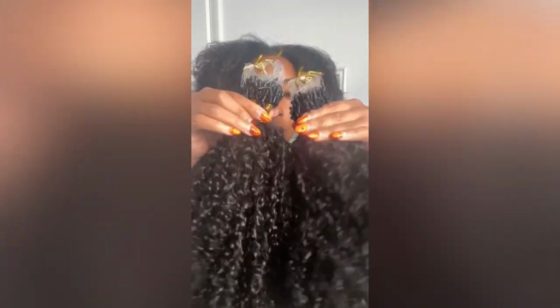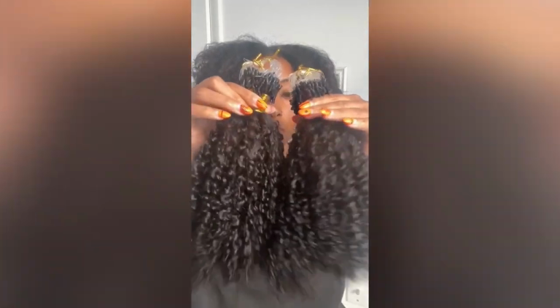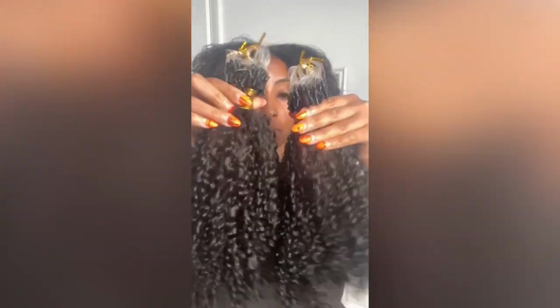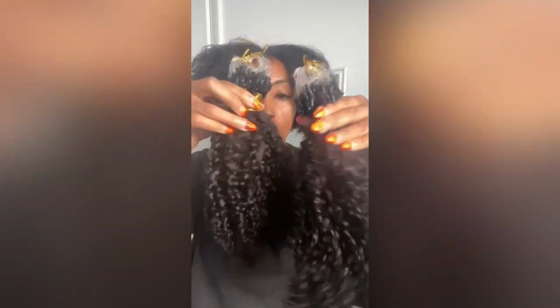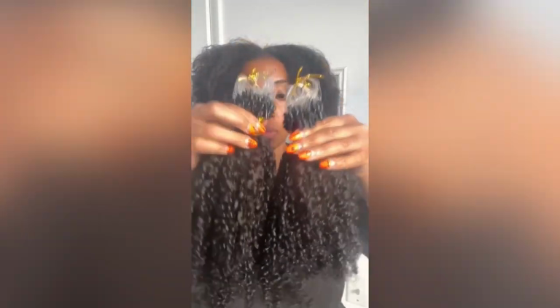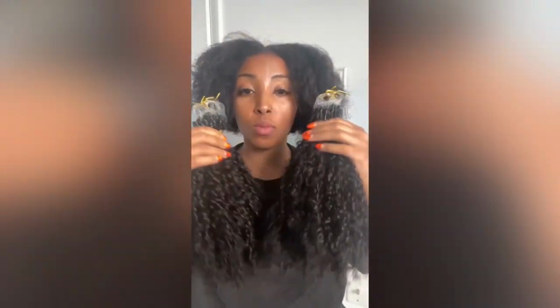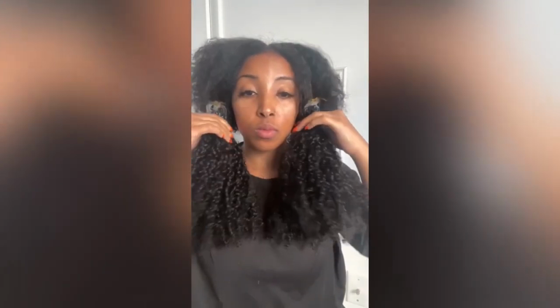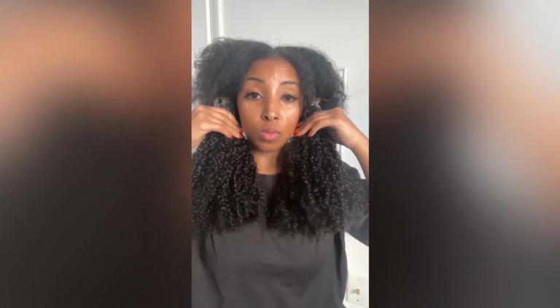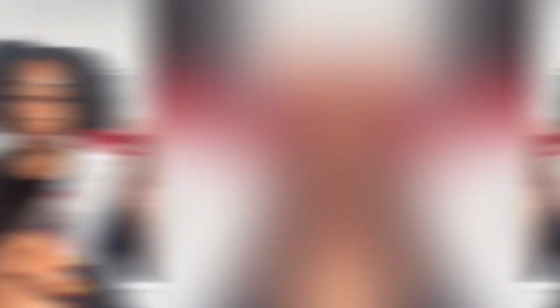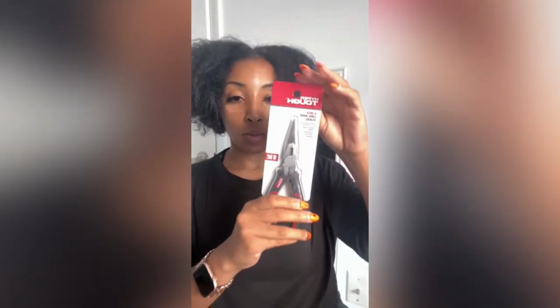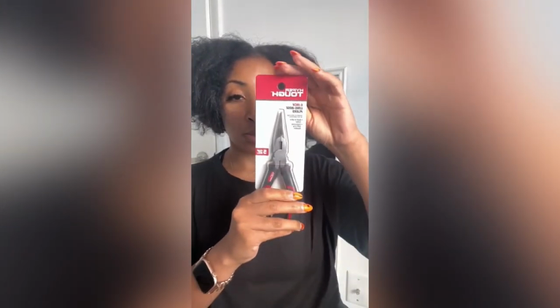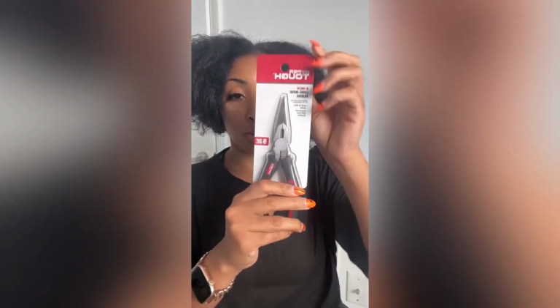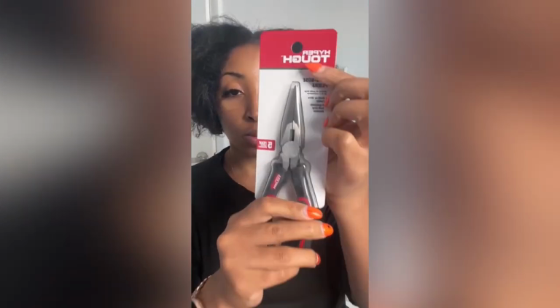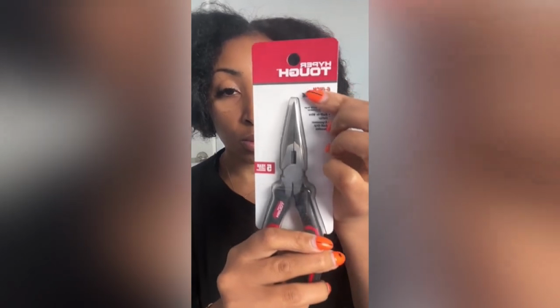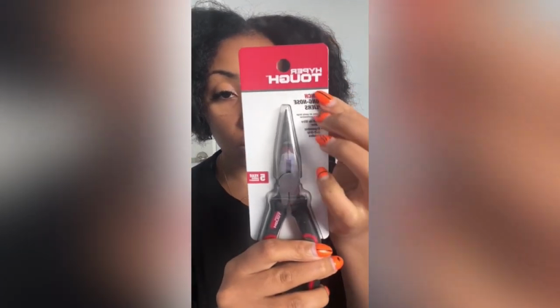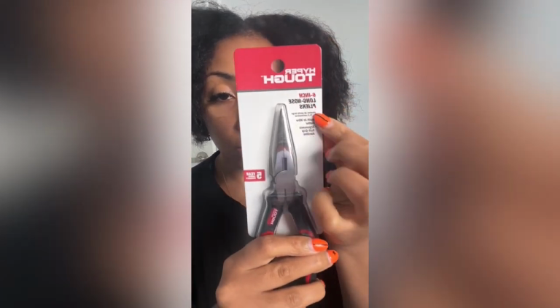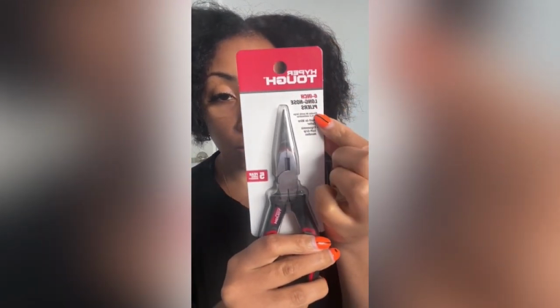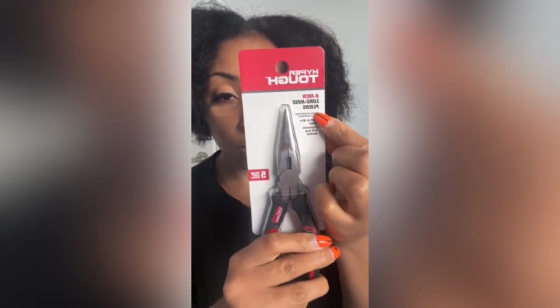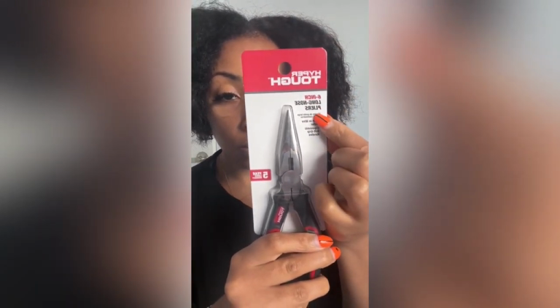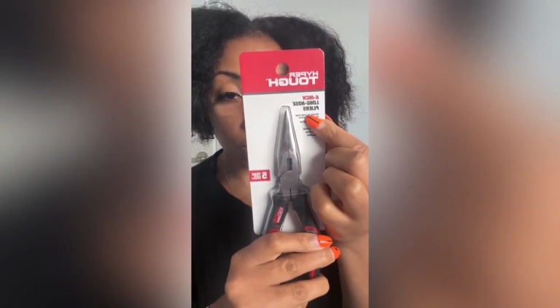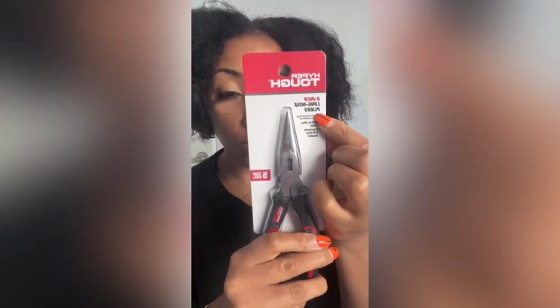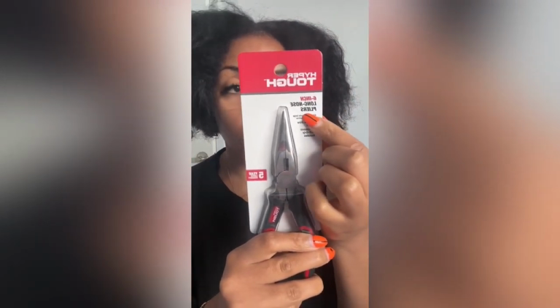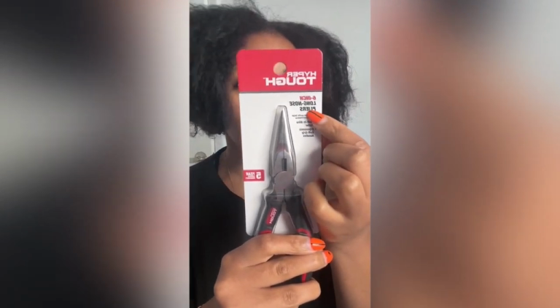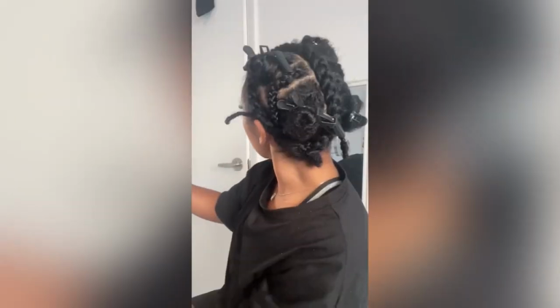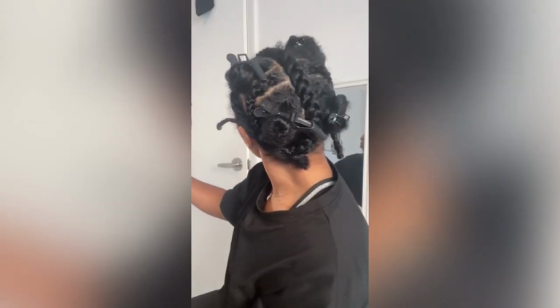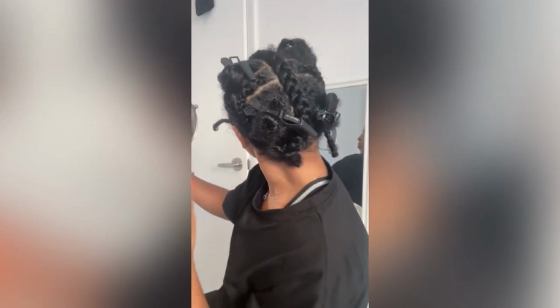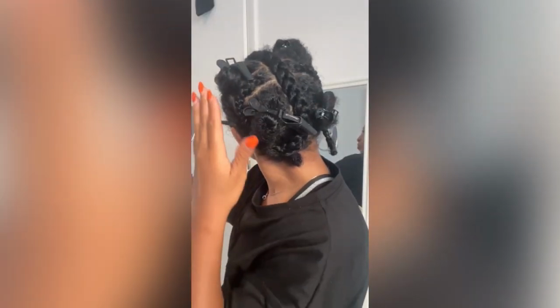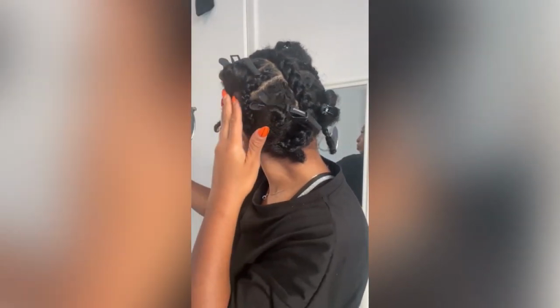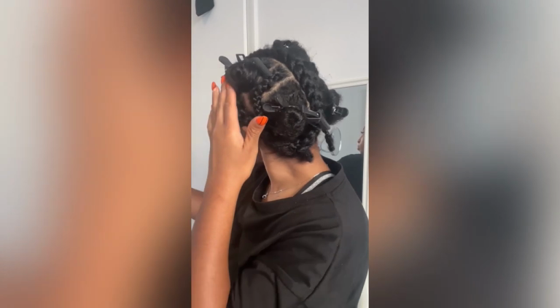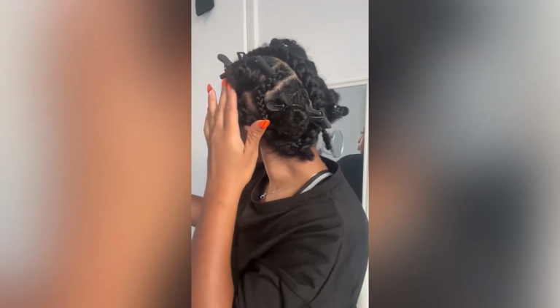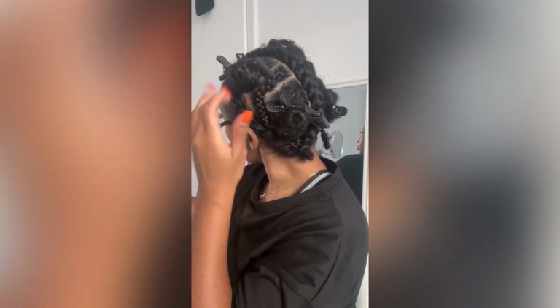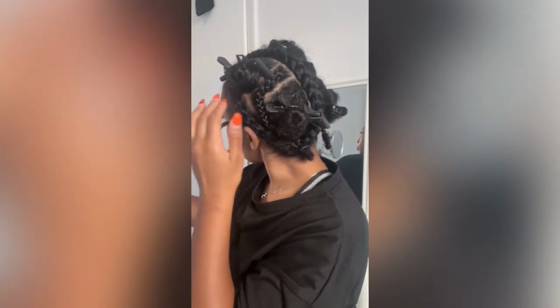Two bundles fit my whole head, so it works out perfectly. What you're gonna need is a plier — this is called a long nose plier — and that is basically all you need.